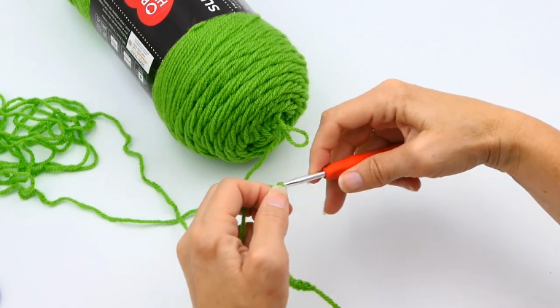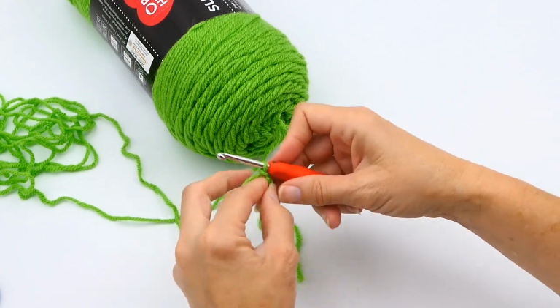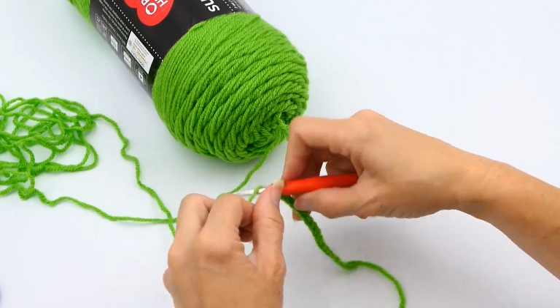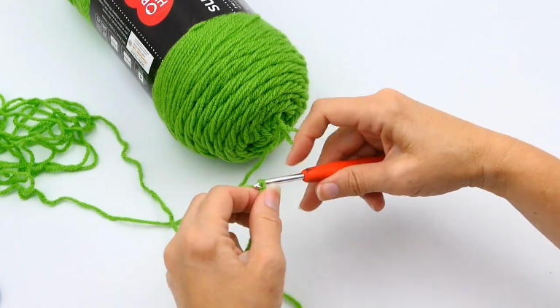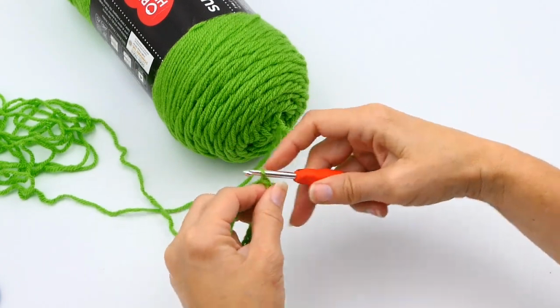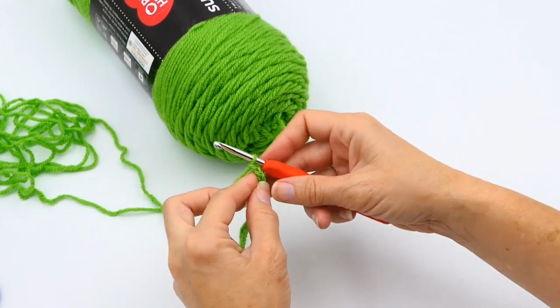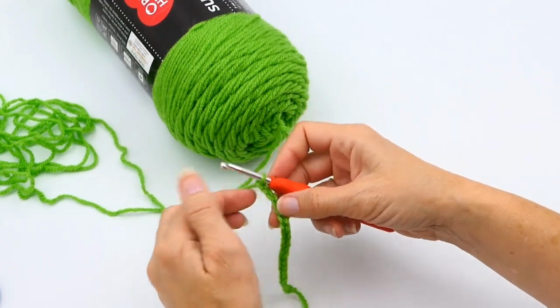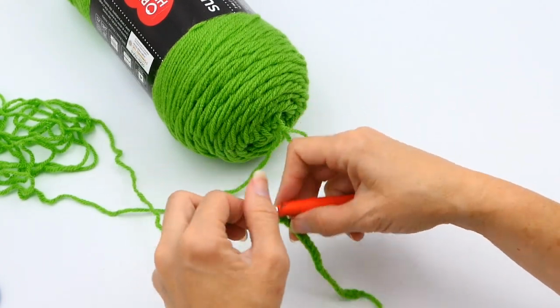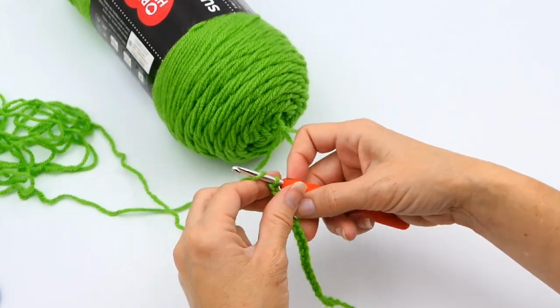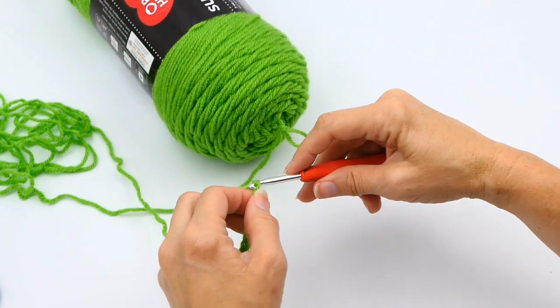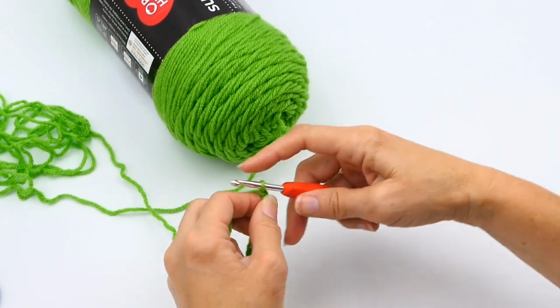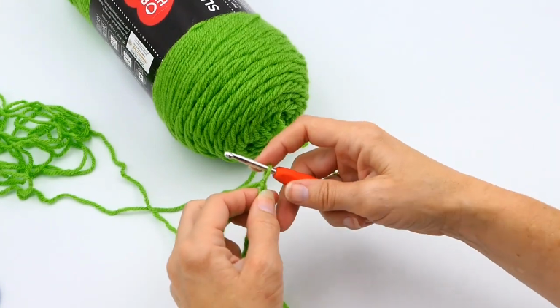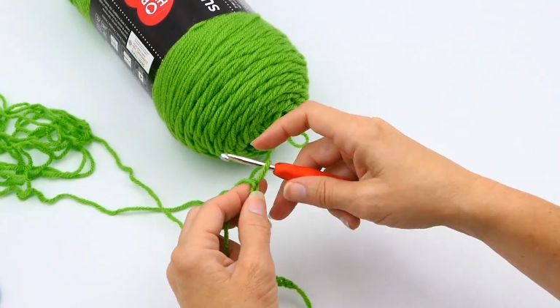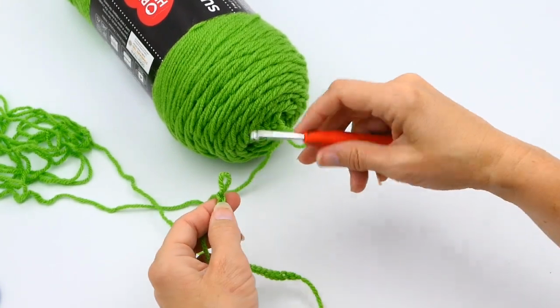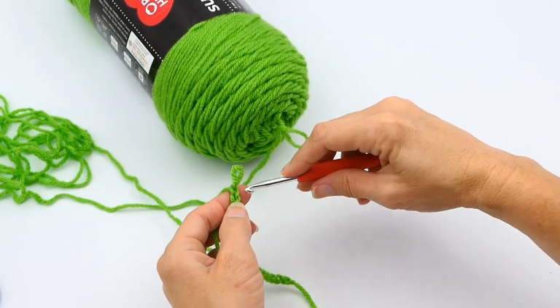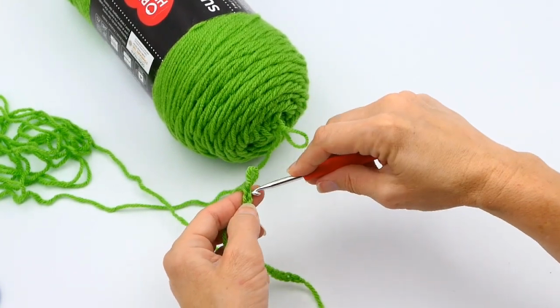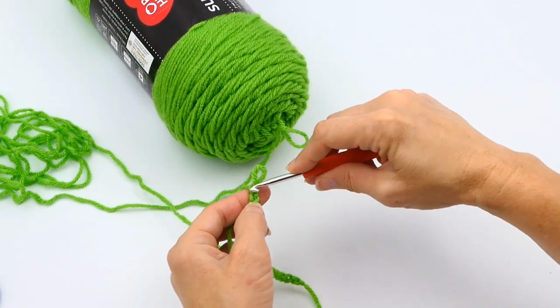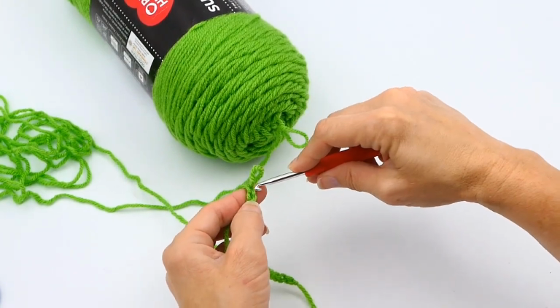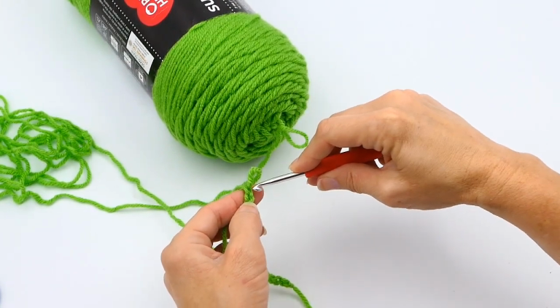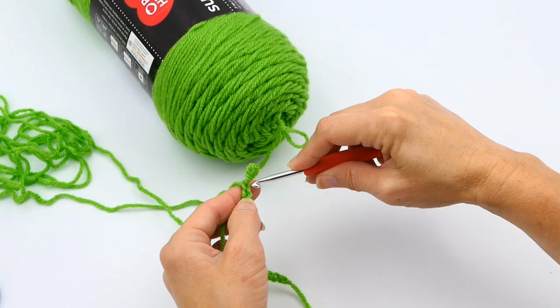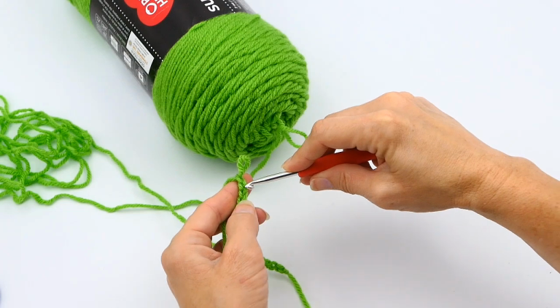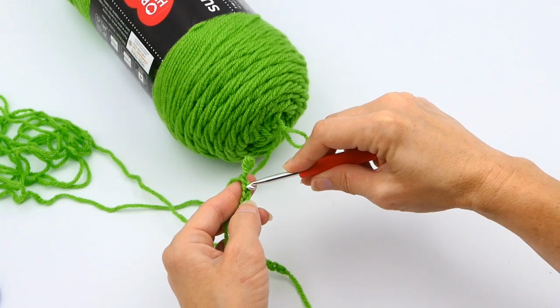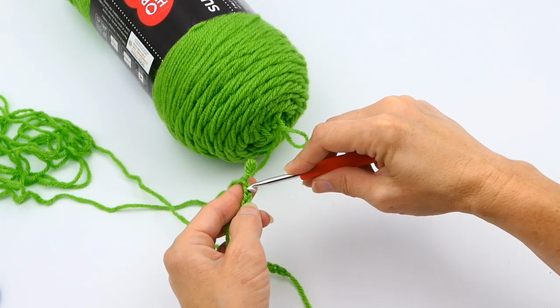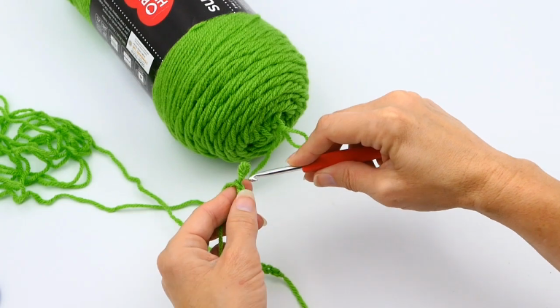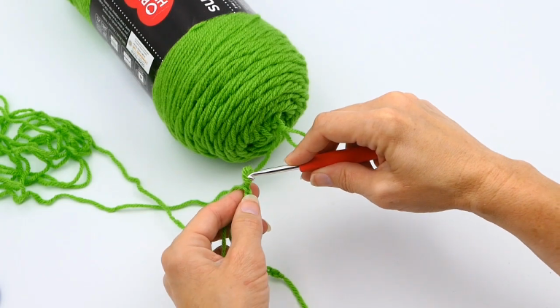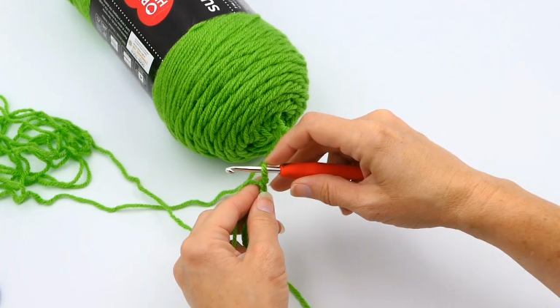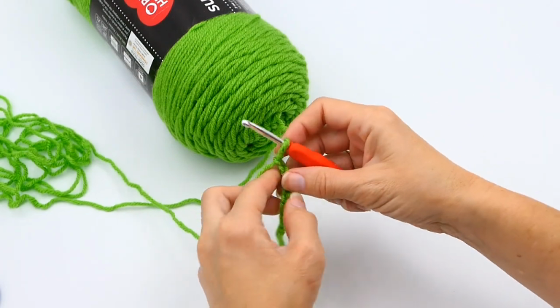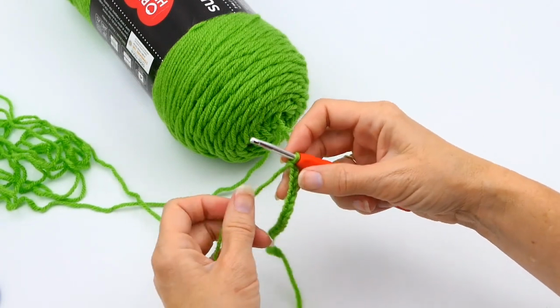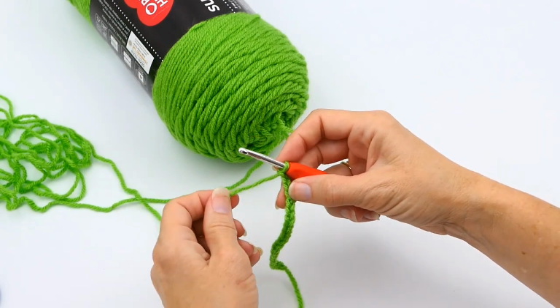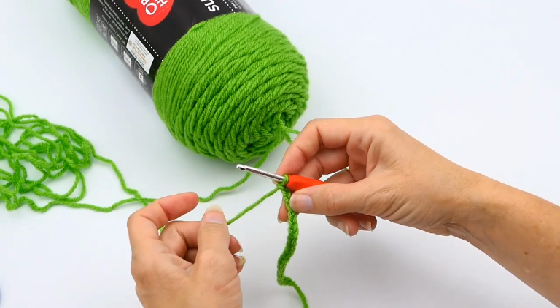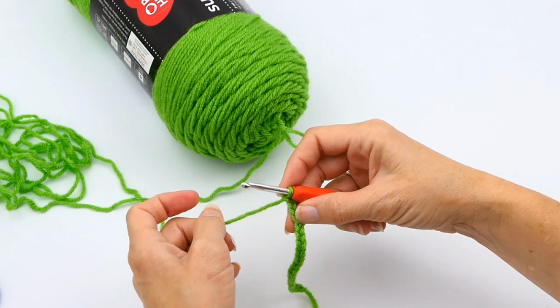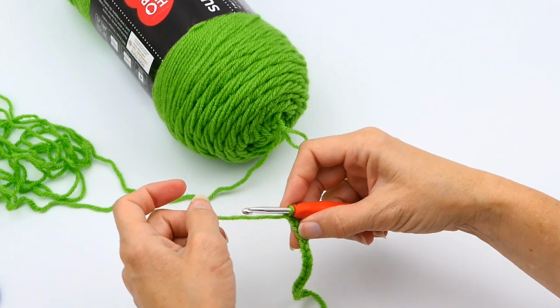I'll show you right here how to do that. There's your first chain and there's your second — you want to work into that second one so you will have a turning chain.